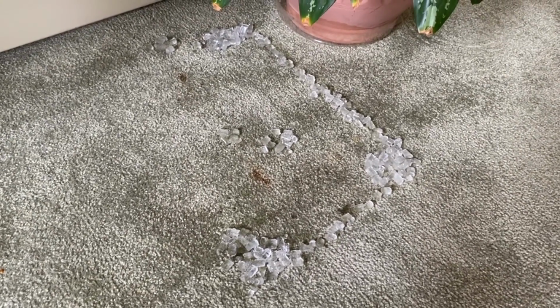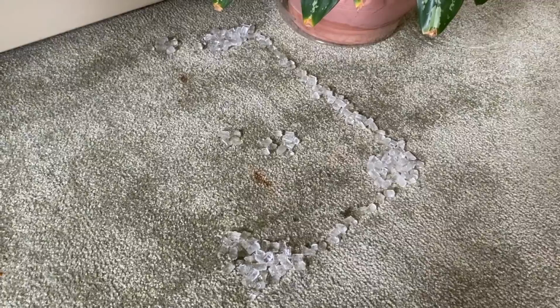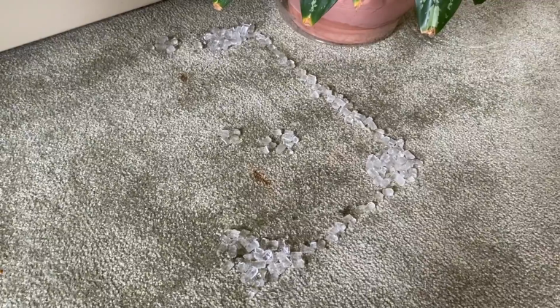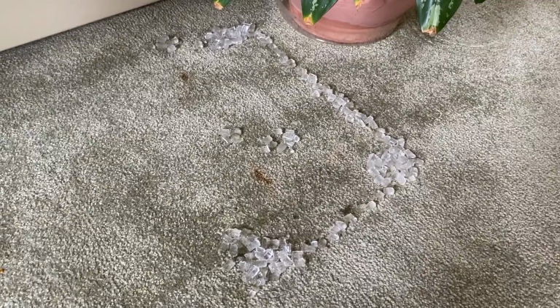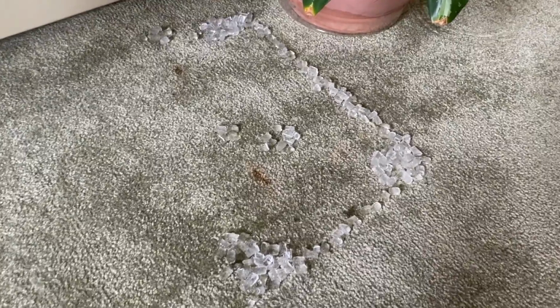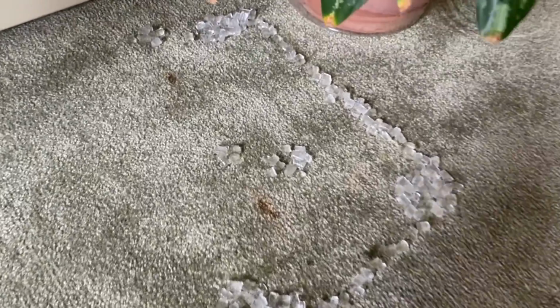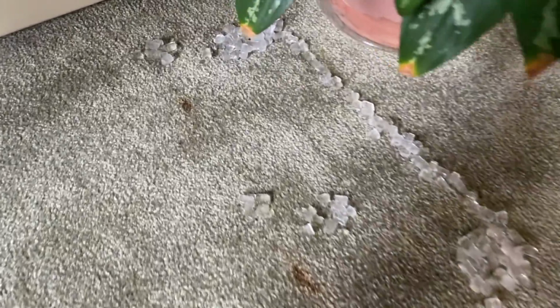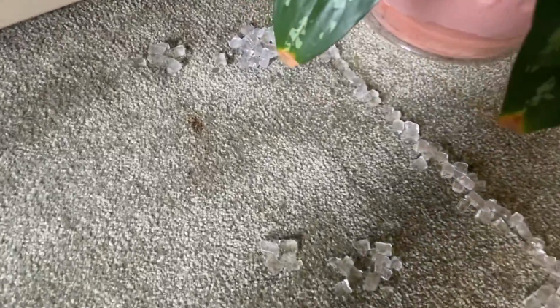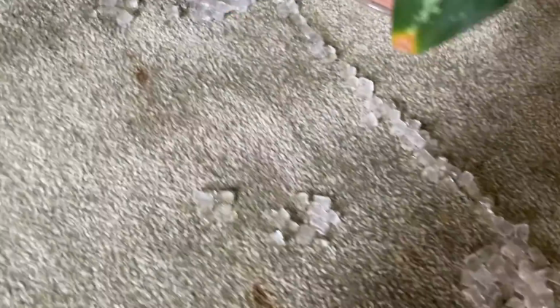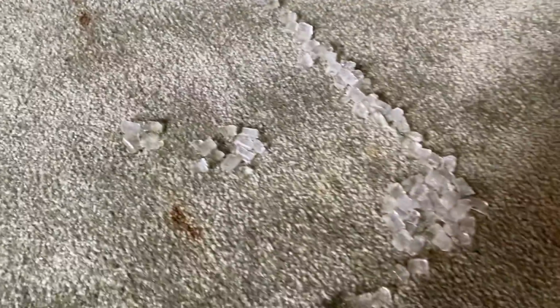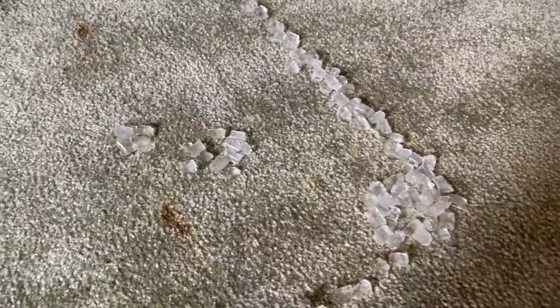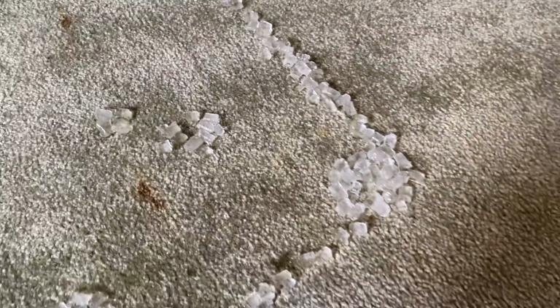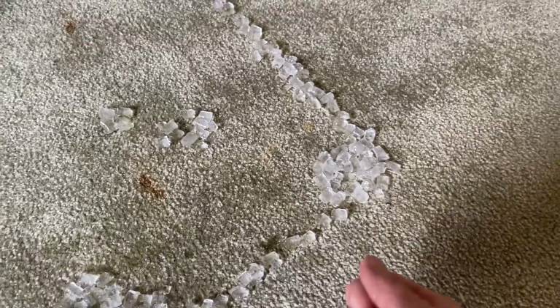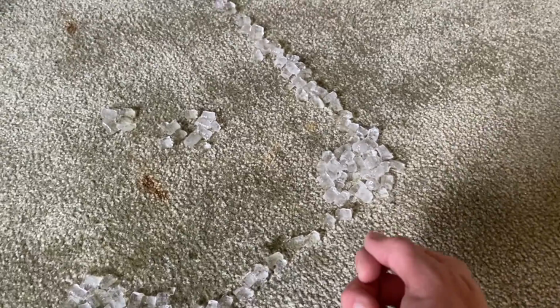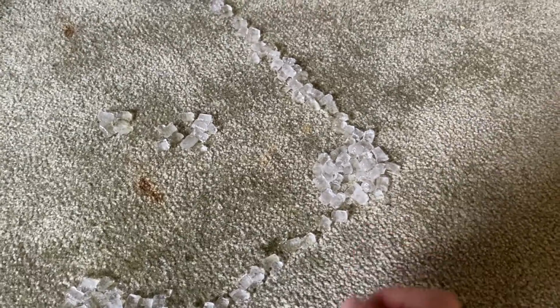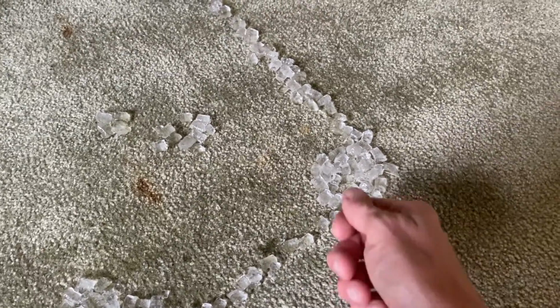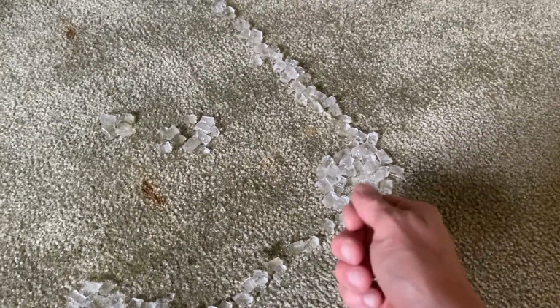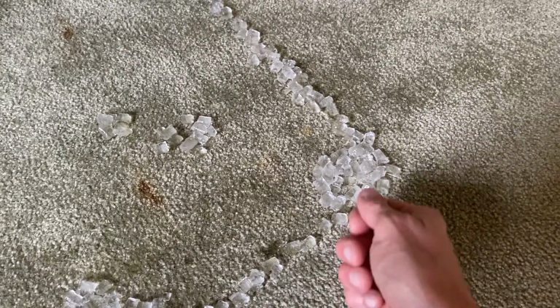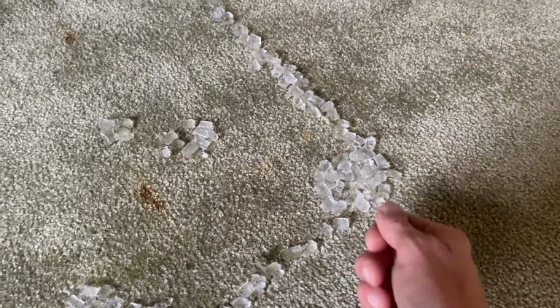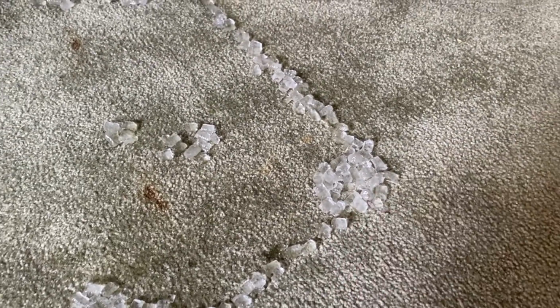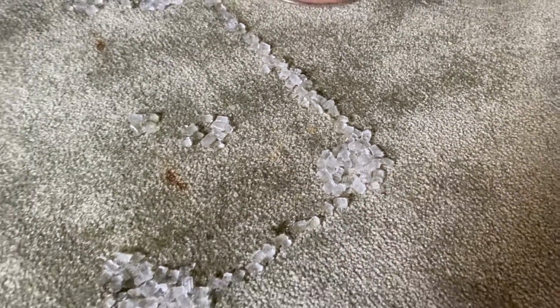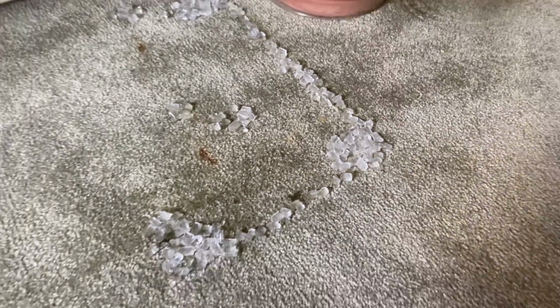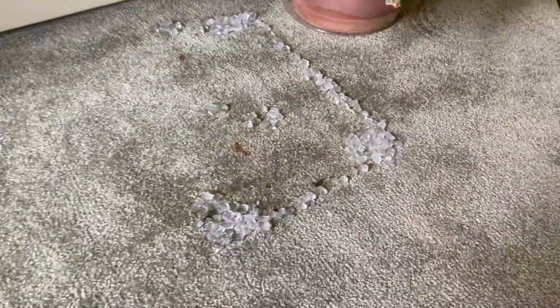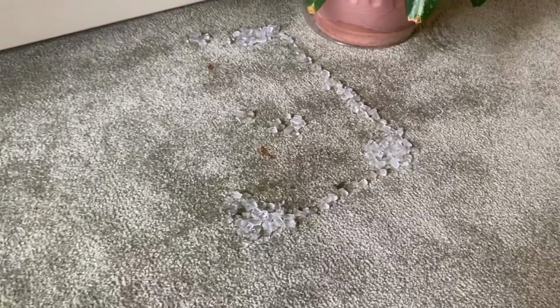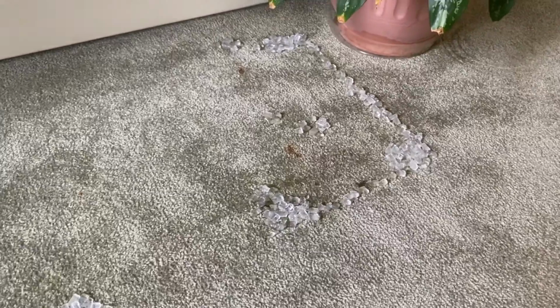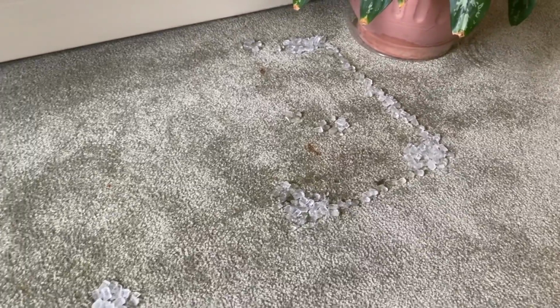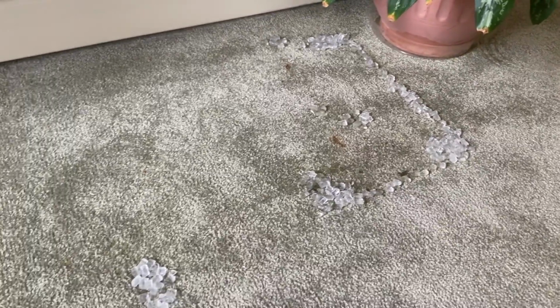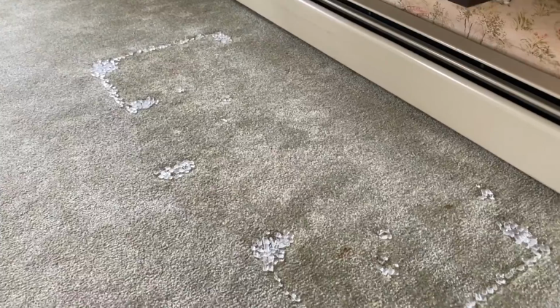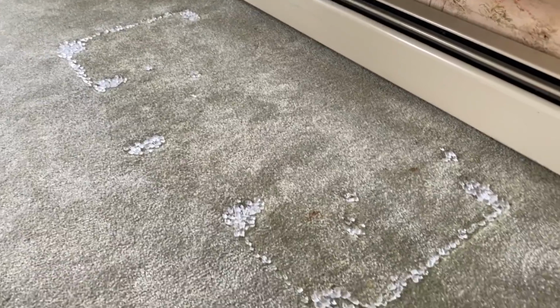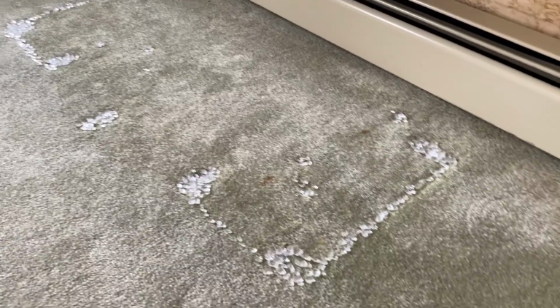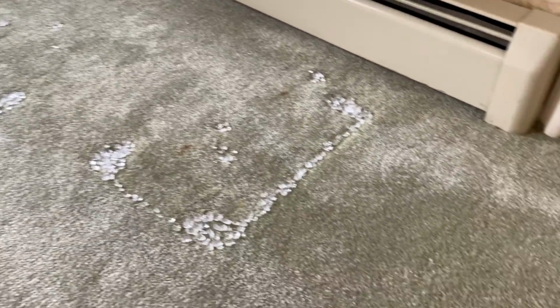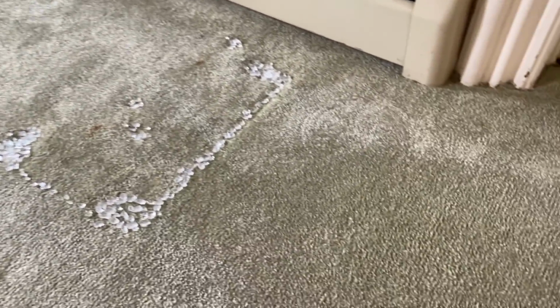The water is going to loosen up the carpet and raise the carpet just ever so slightly. At that point you will take a brush or a fork and work the carpet fabric up. We will show you how to do that here after the ice melts, as we patiently wait.